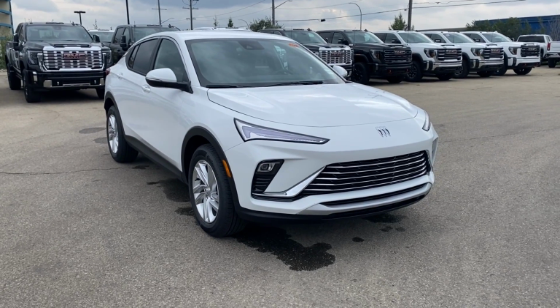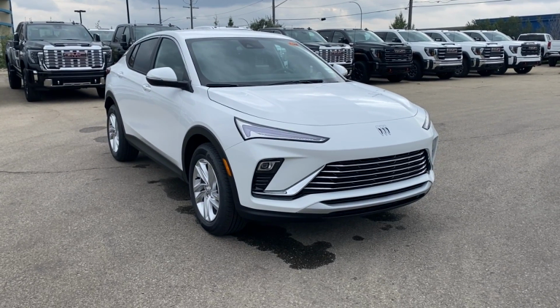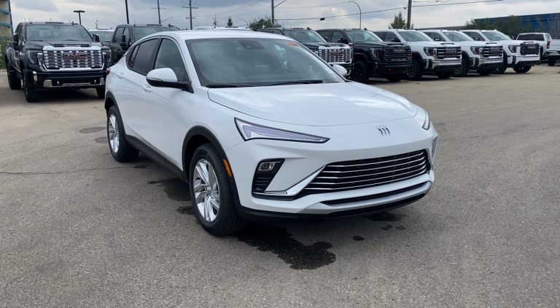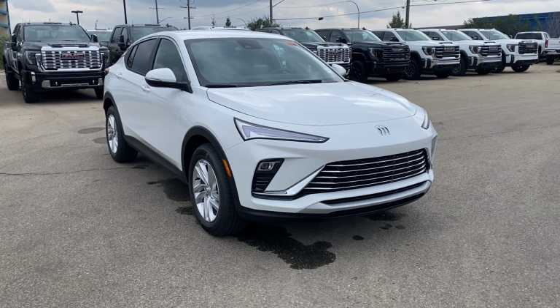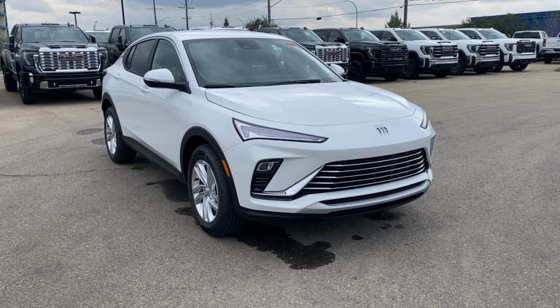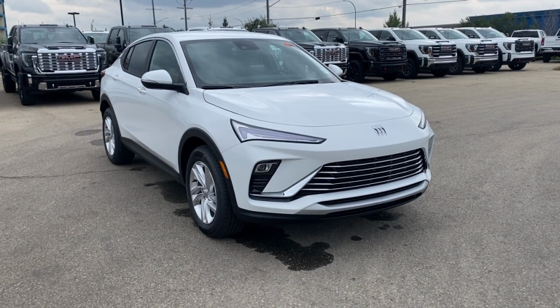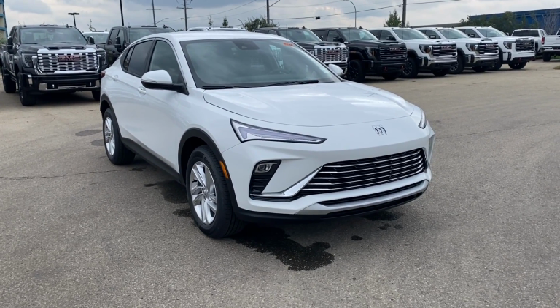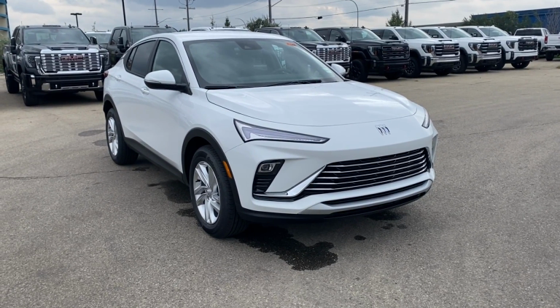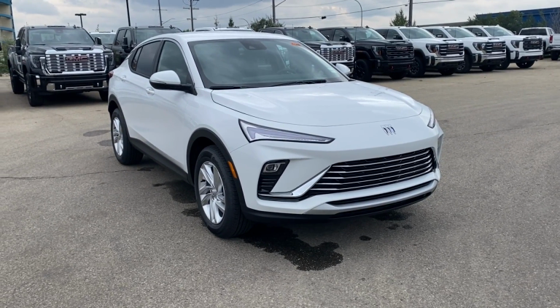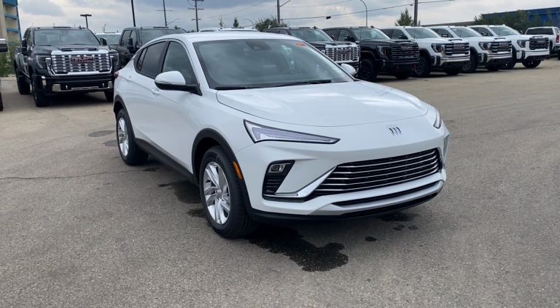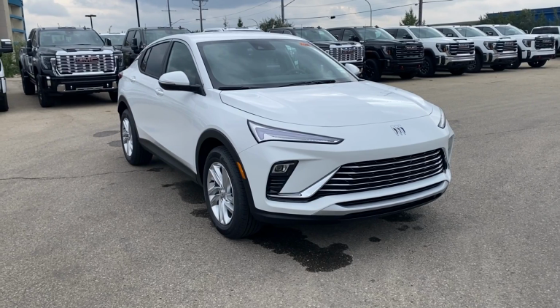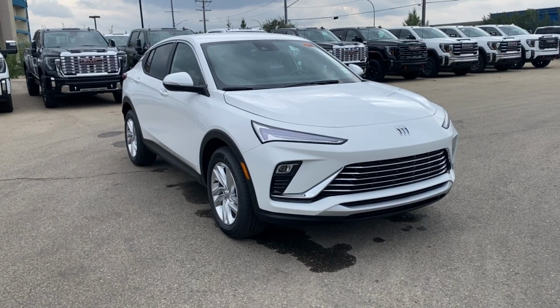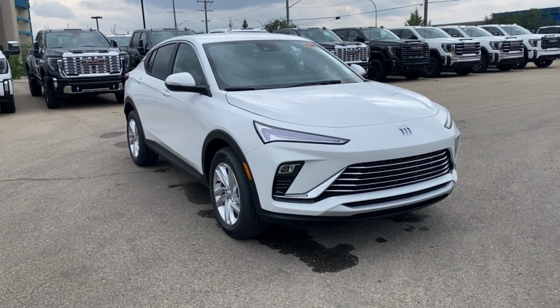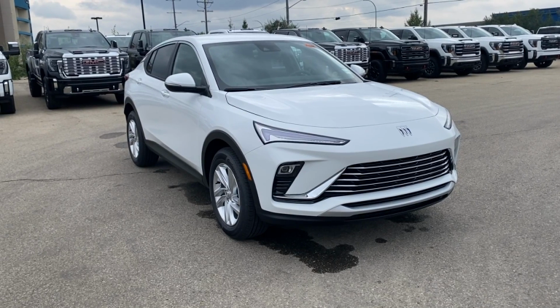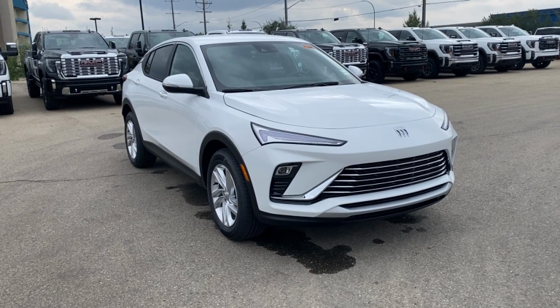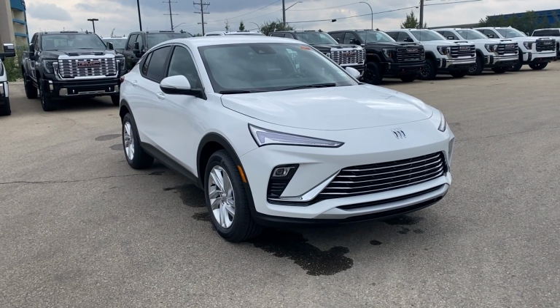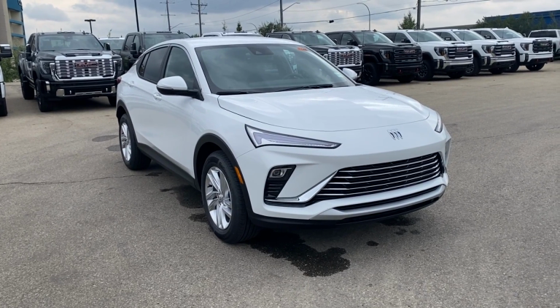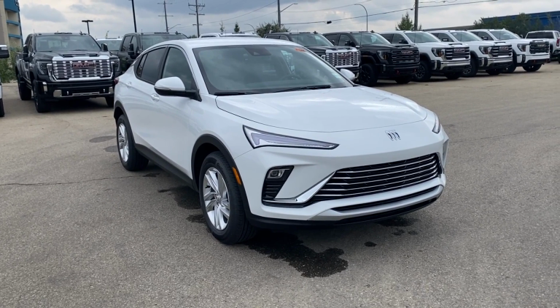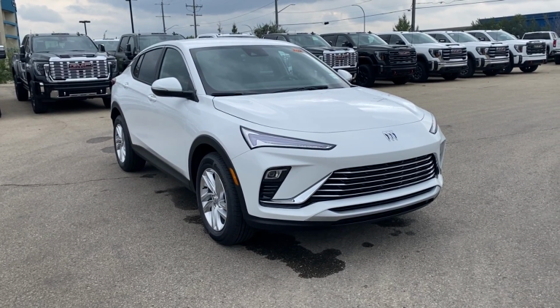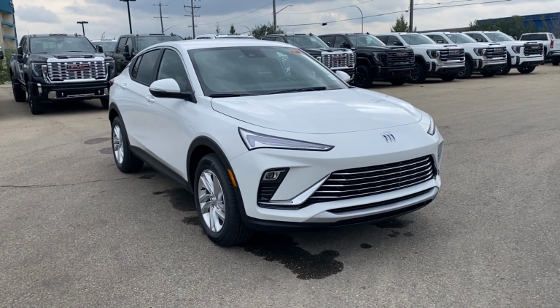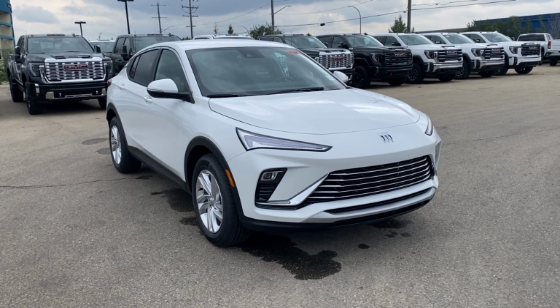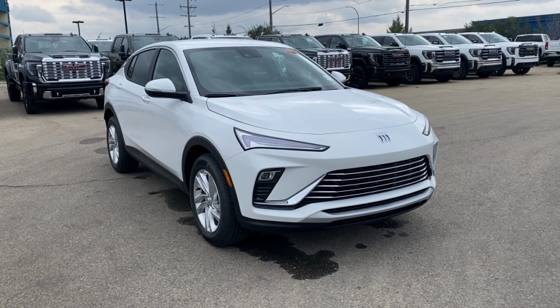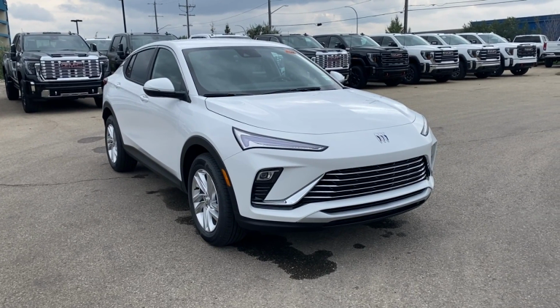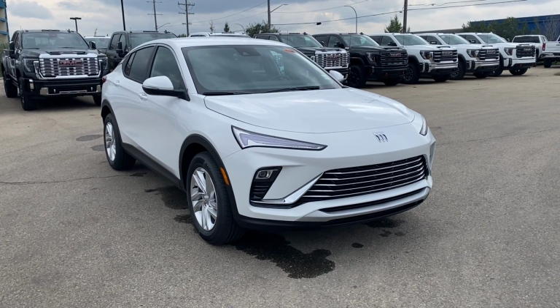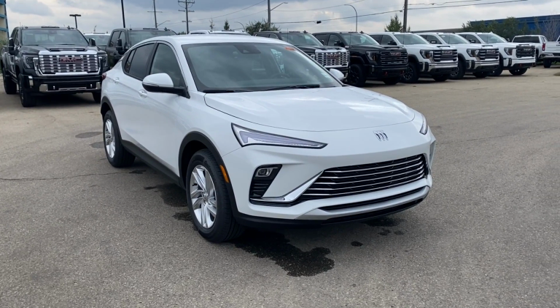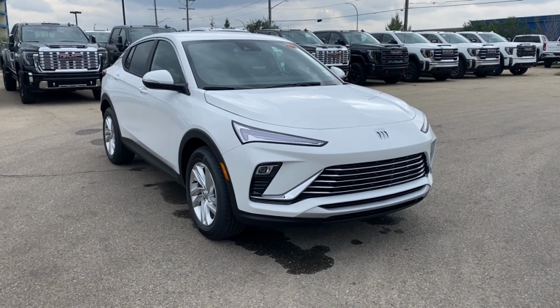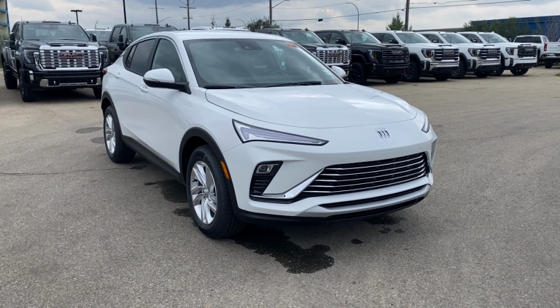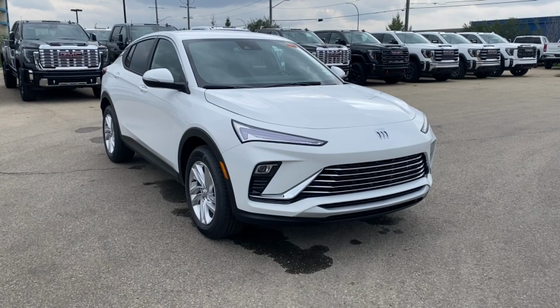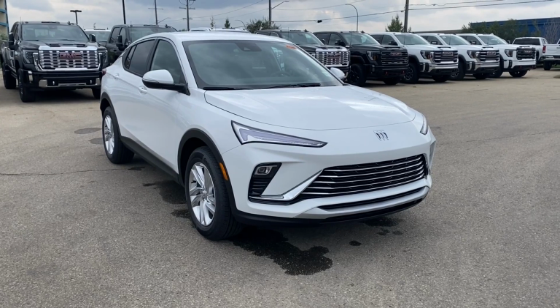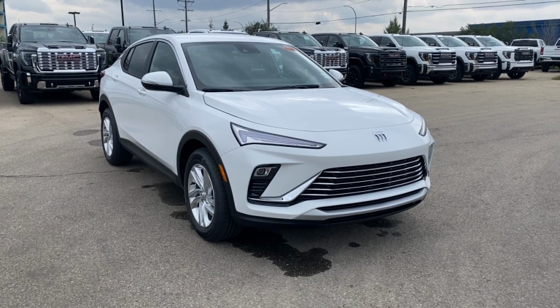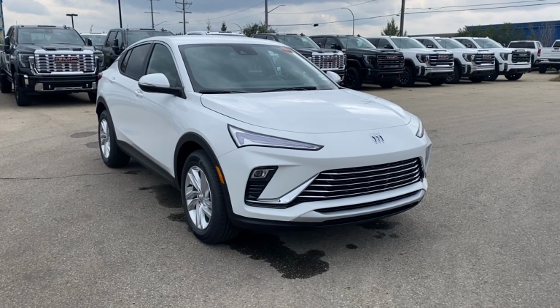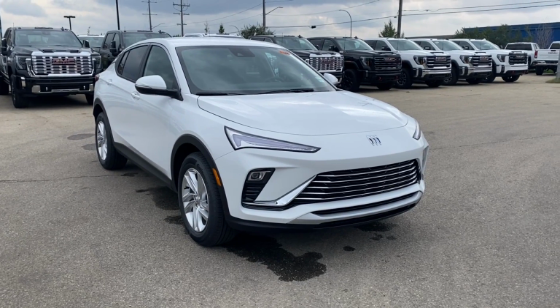Some features you can expect to find include heated seats and steering wheel, forward collision alert, front pedestrian braking, and lane keep assist with lane departure warning, and so much more. Let's go take a look.